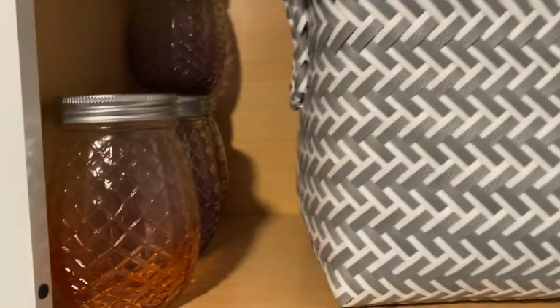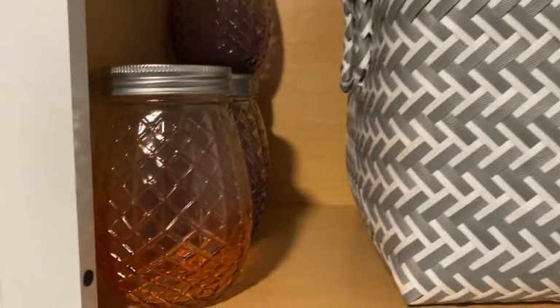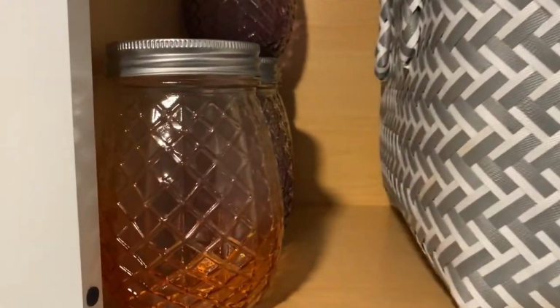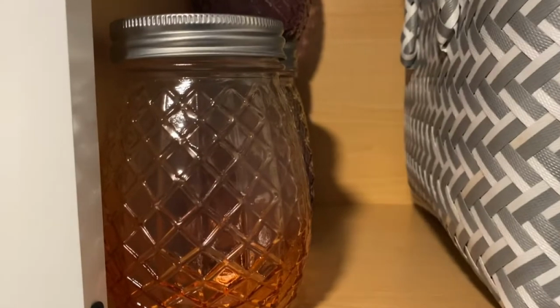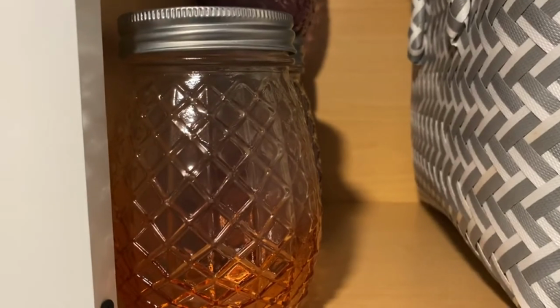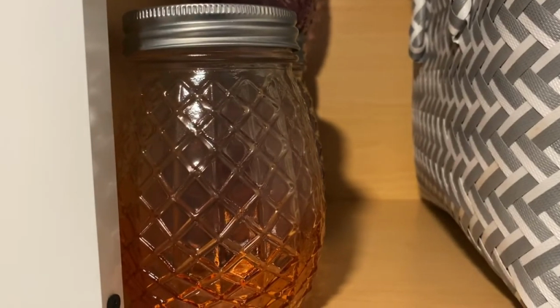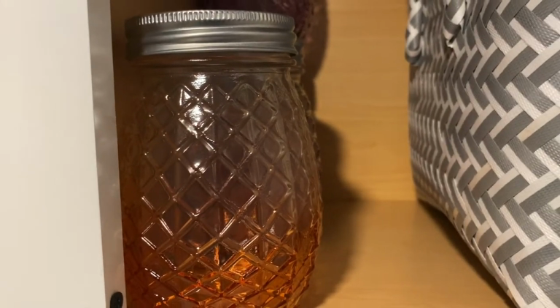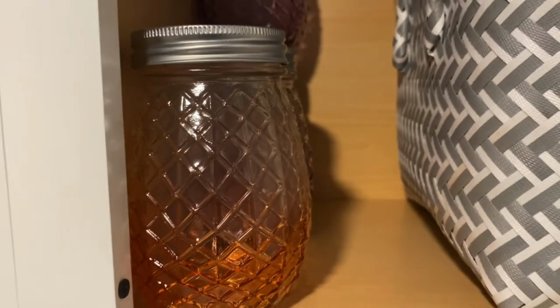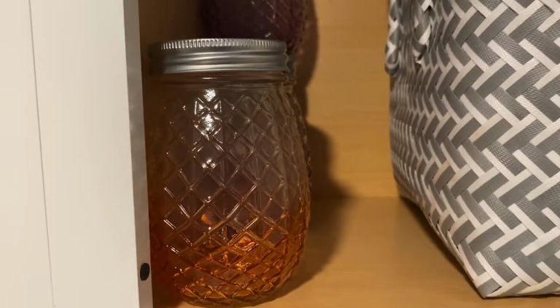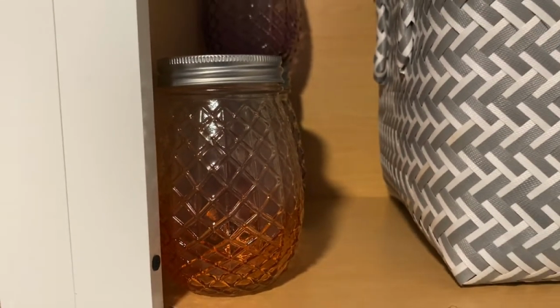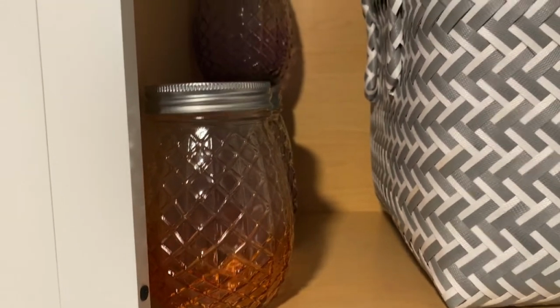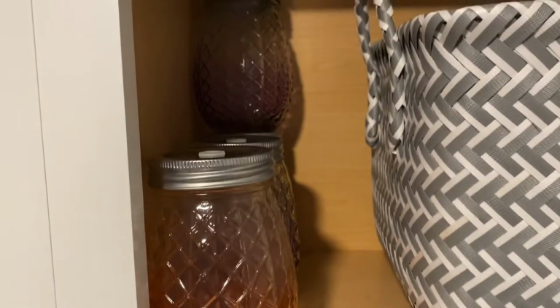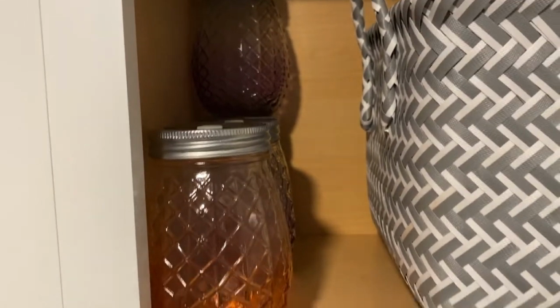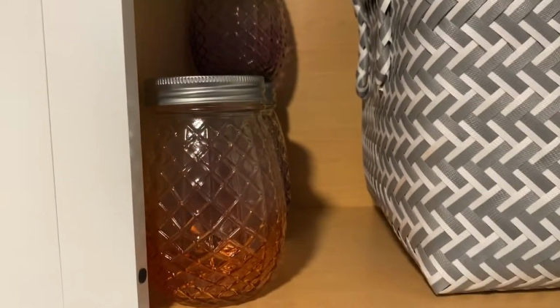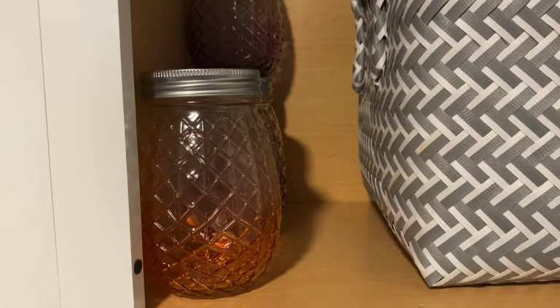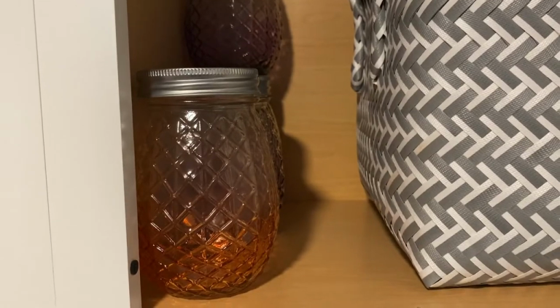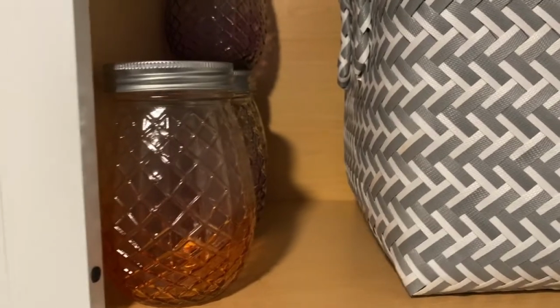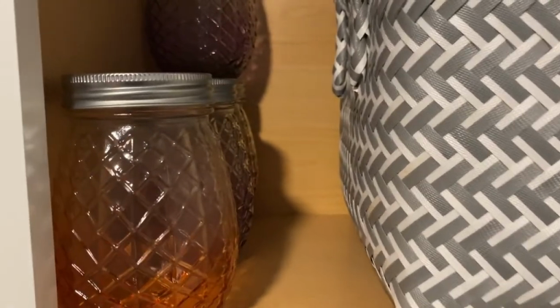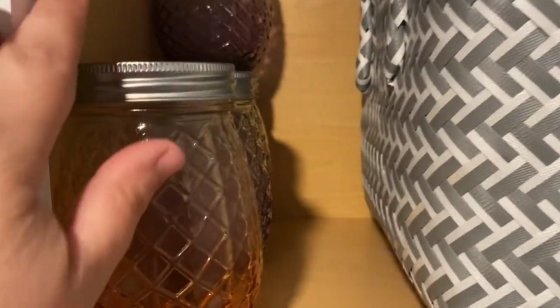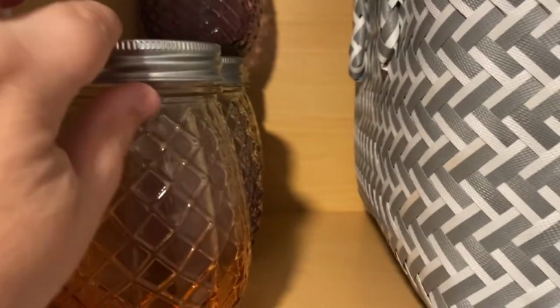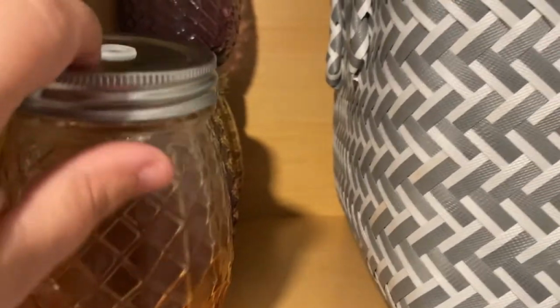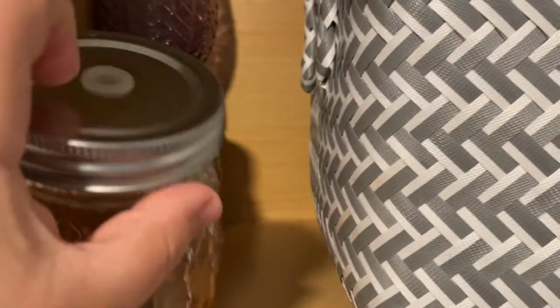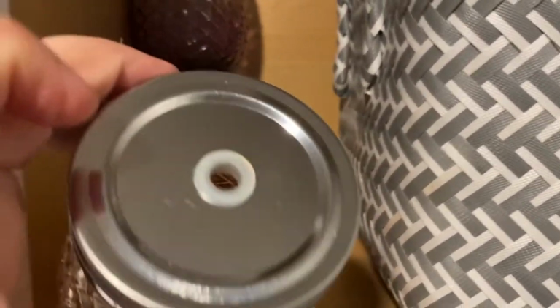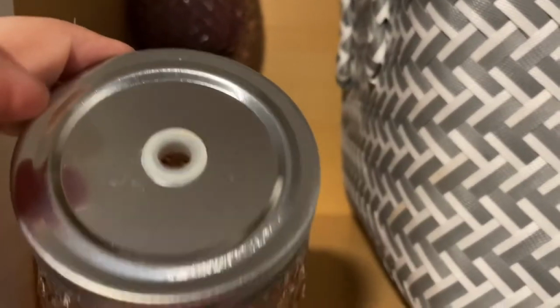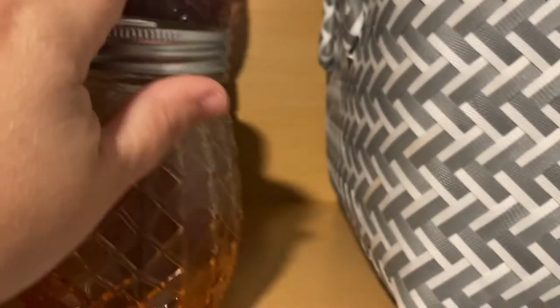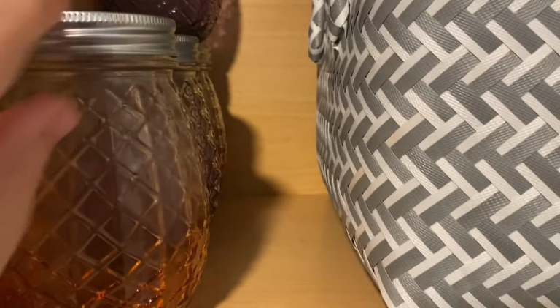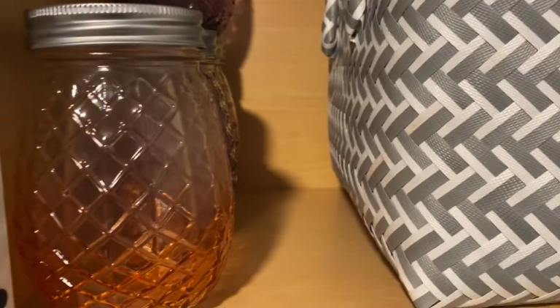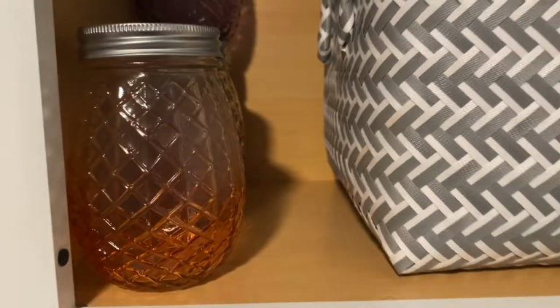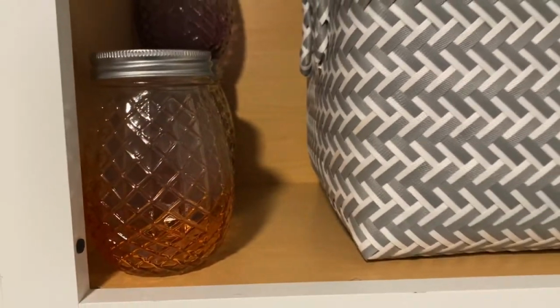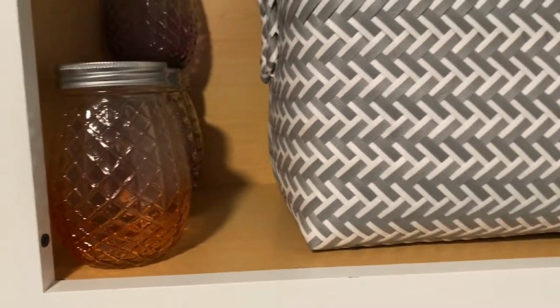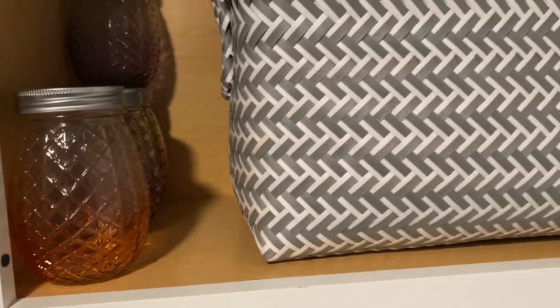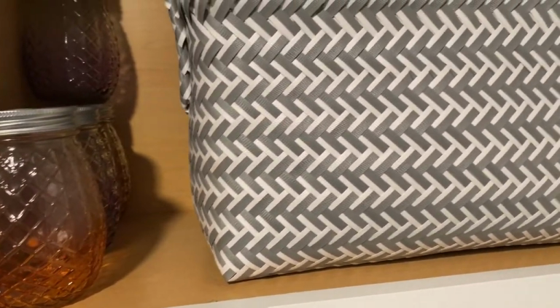Do you guys remember these? If you're an Aldi person like me, you'll probably remember them. They have them in the summertime — they're really nice glasses. You can put straws in them and take drinks in, out, wherever you want.